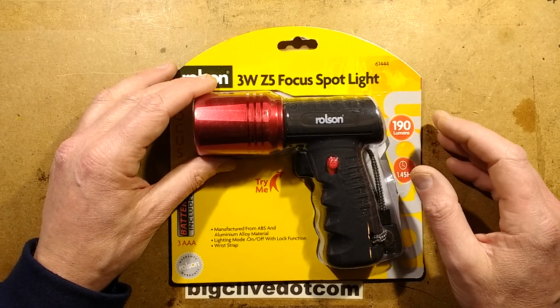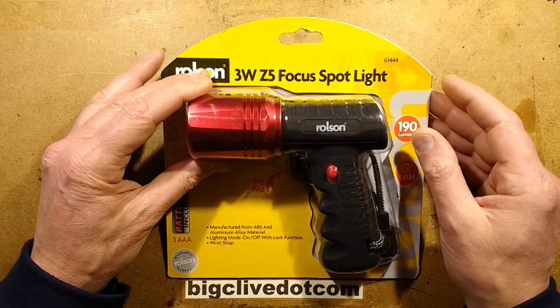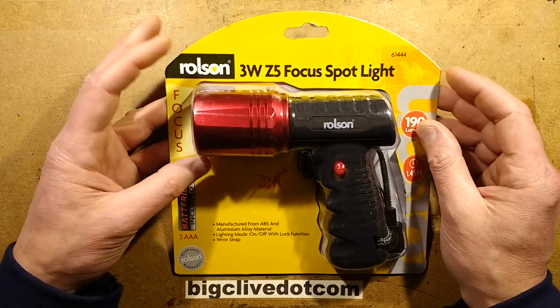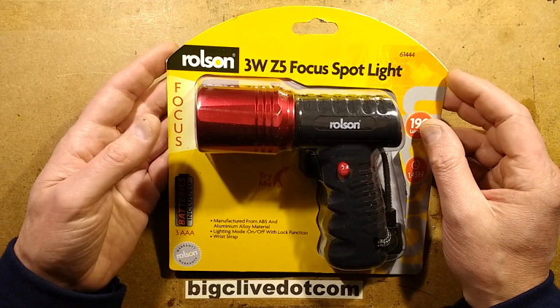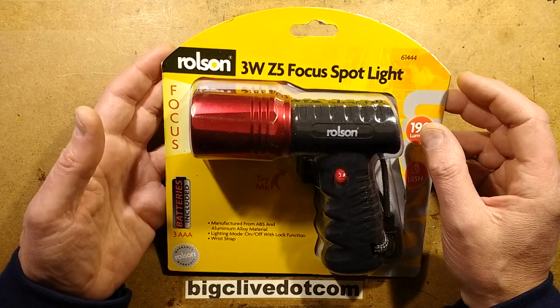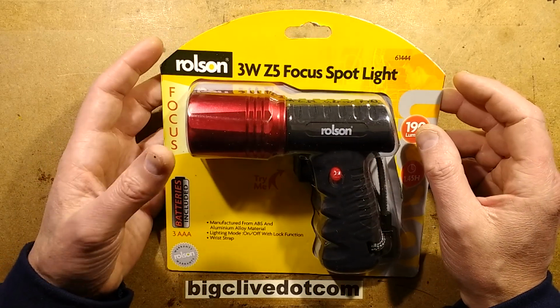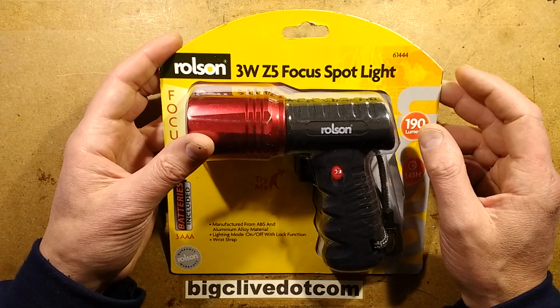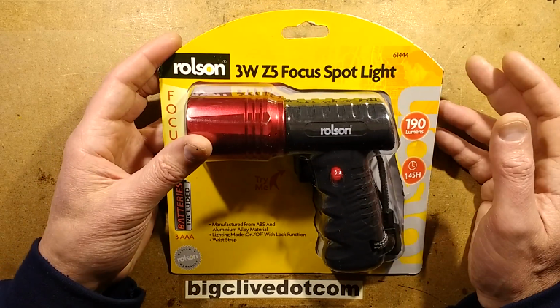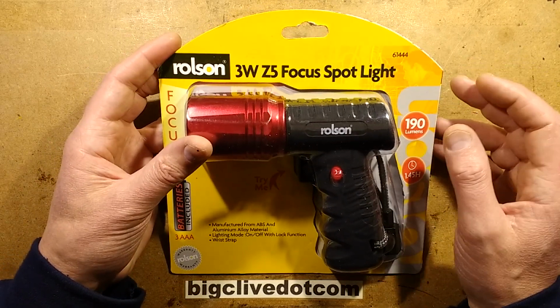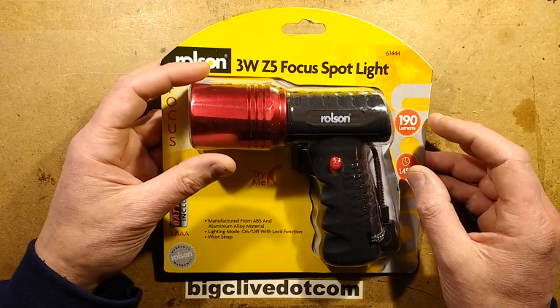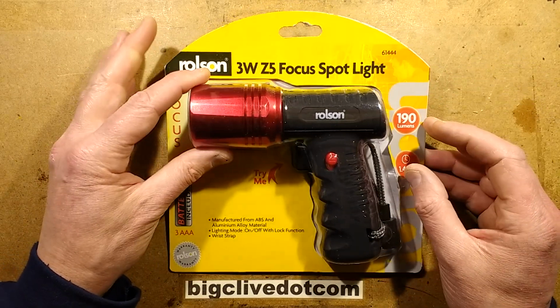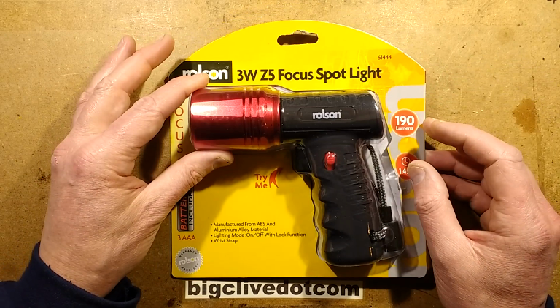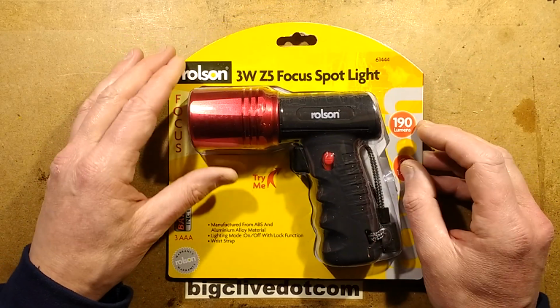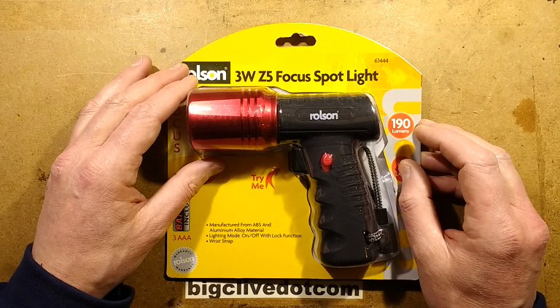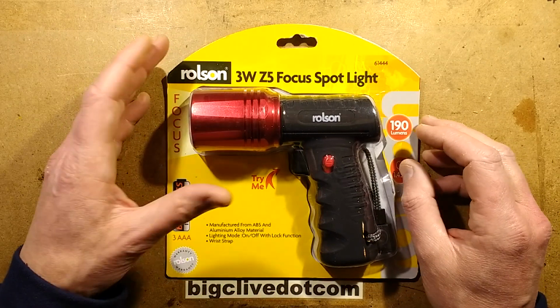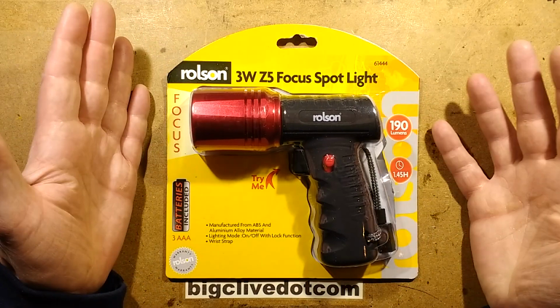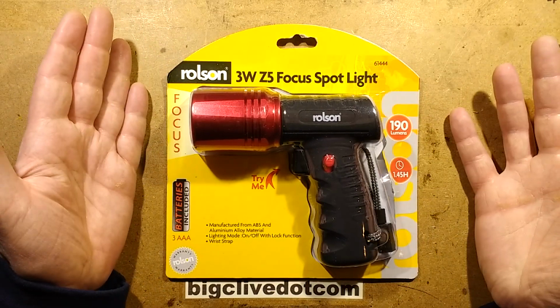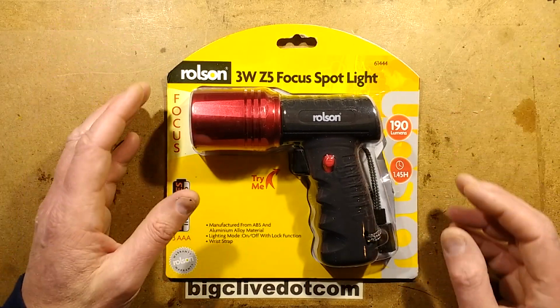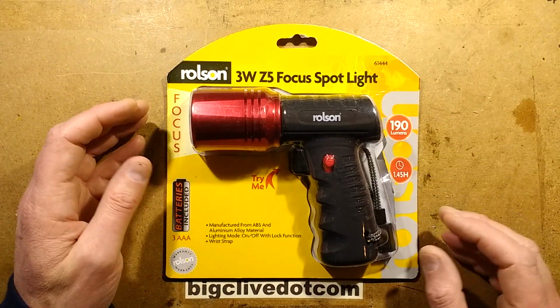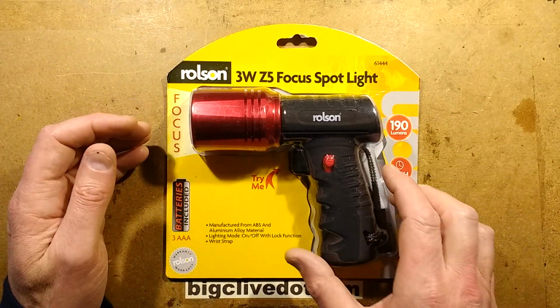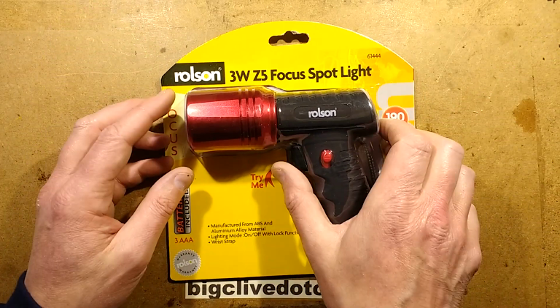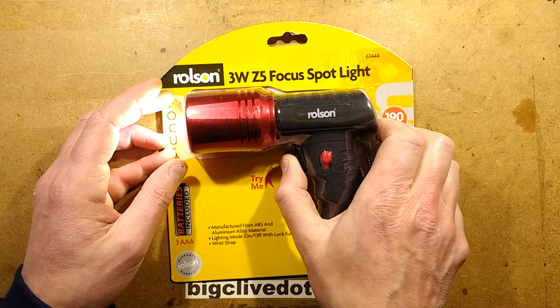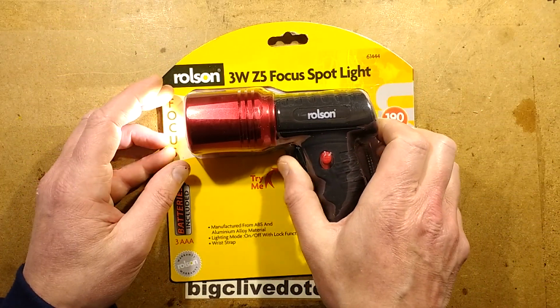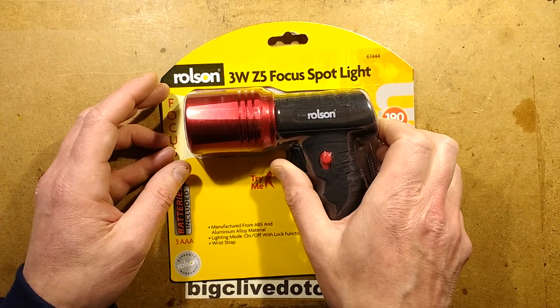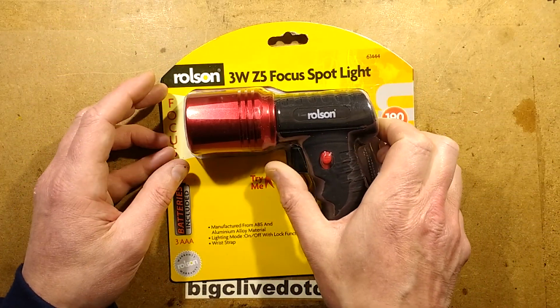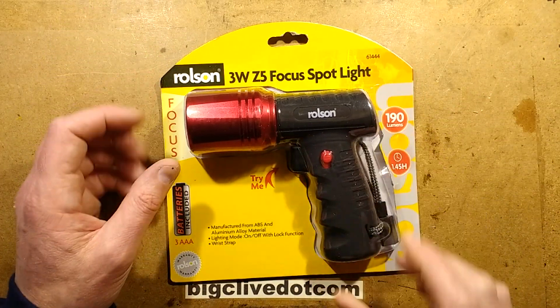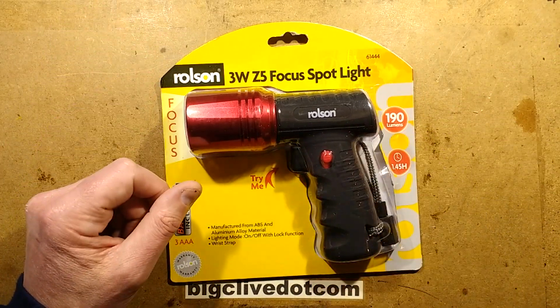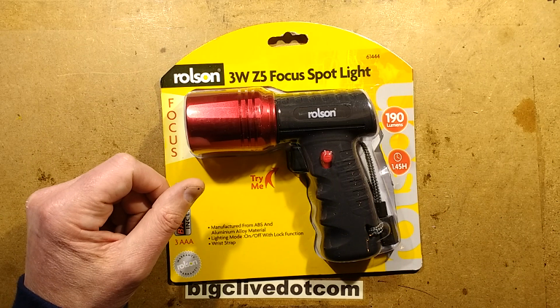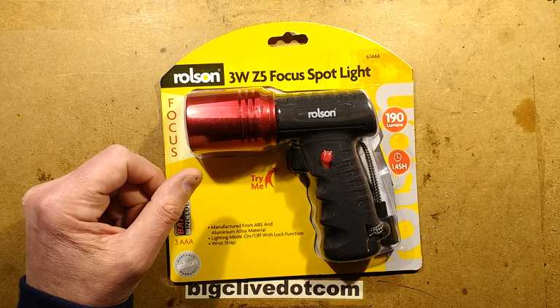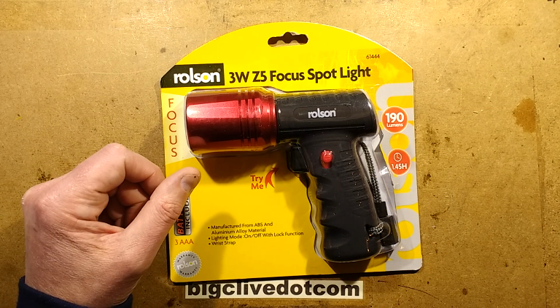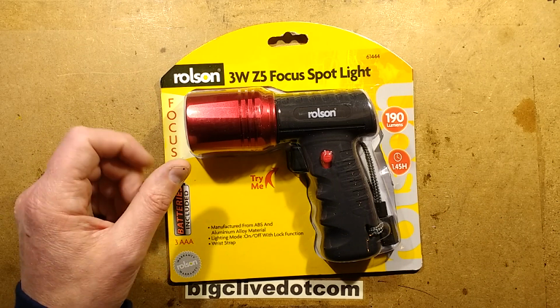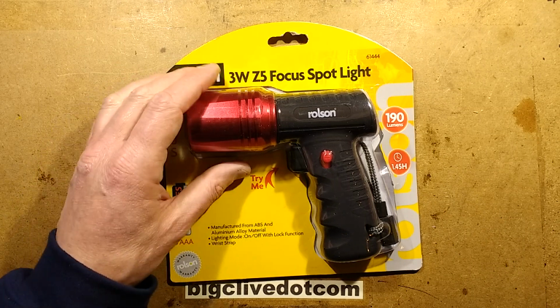I was in TK Maxx and I saw this light and I thought it looks like a space gun, so I'll buy it. Really, that's exactly why I bought it. It looks like a space gun and it's got a trigger and everything. It's great. So let's open it up and take a look.